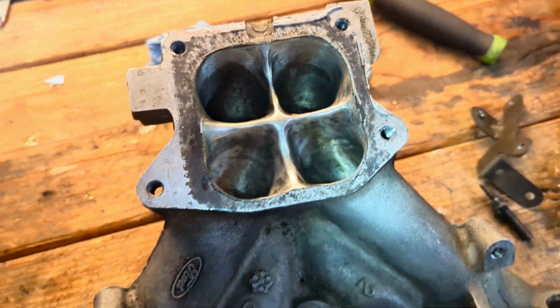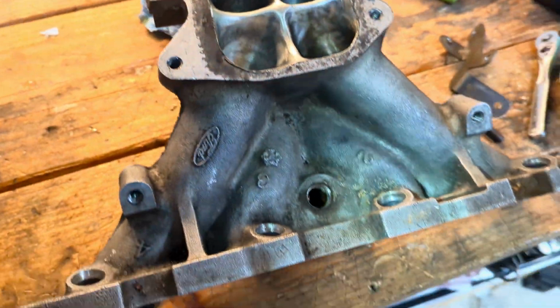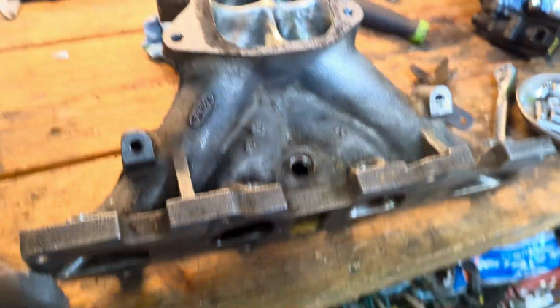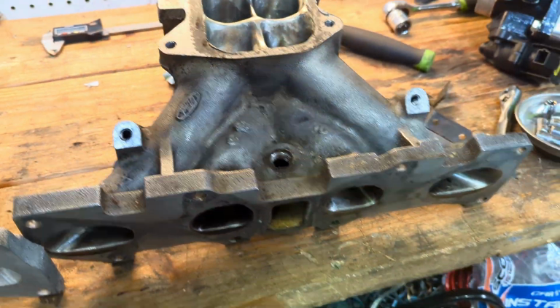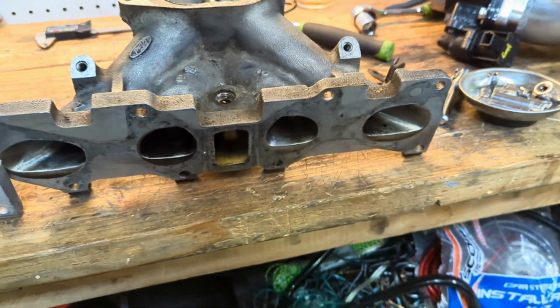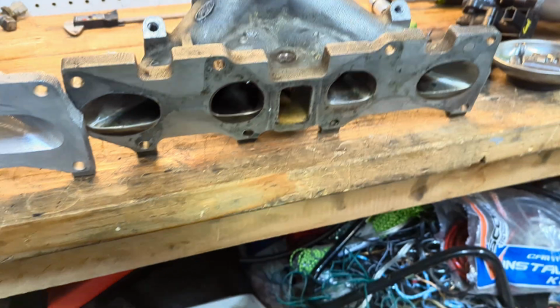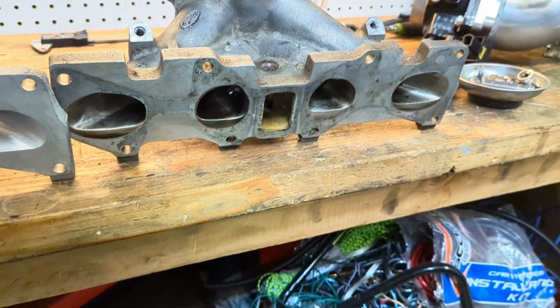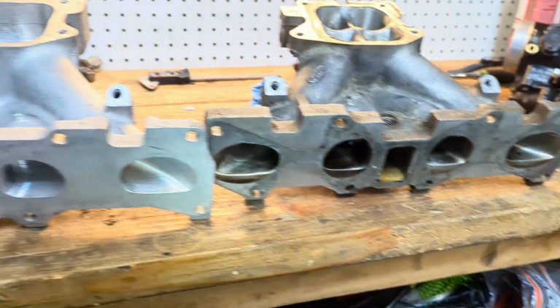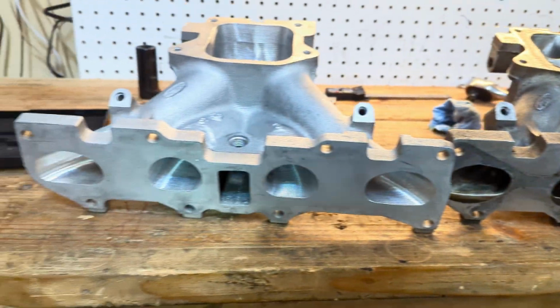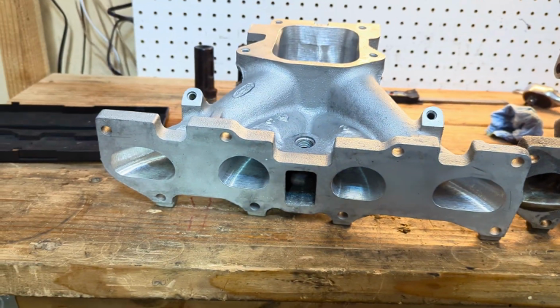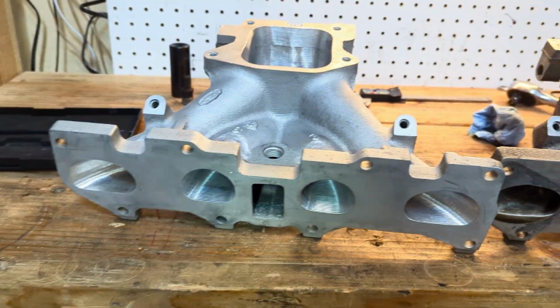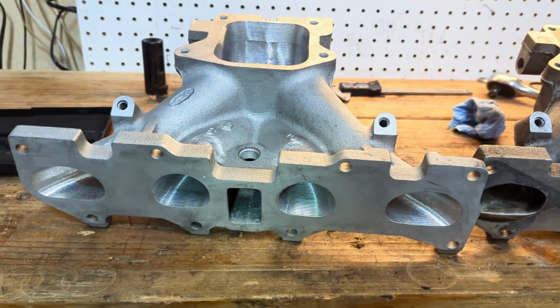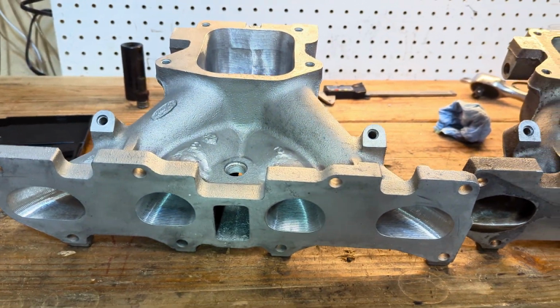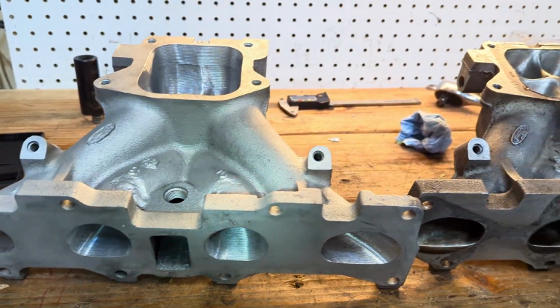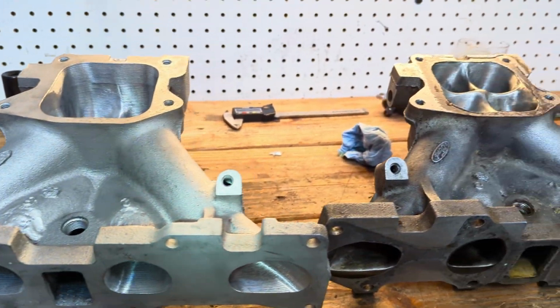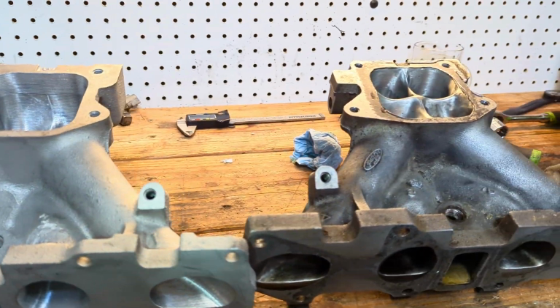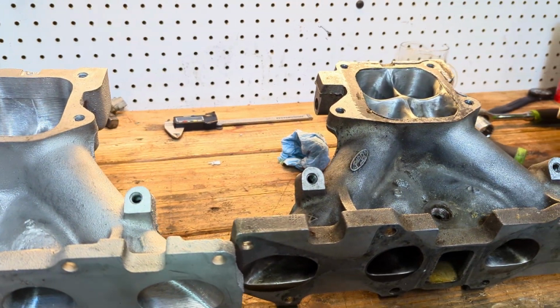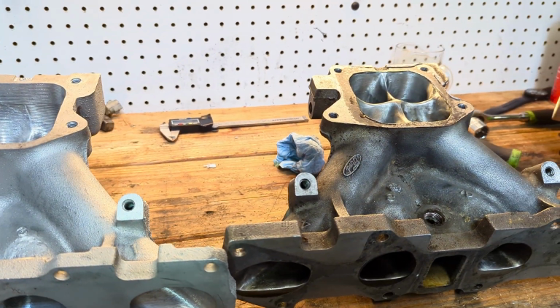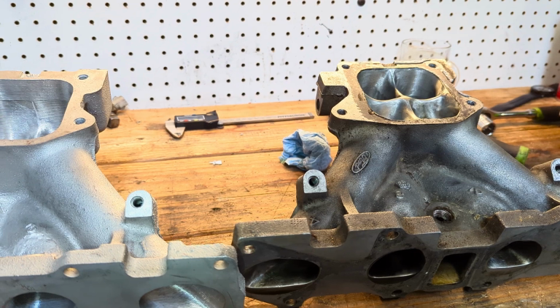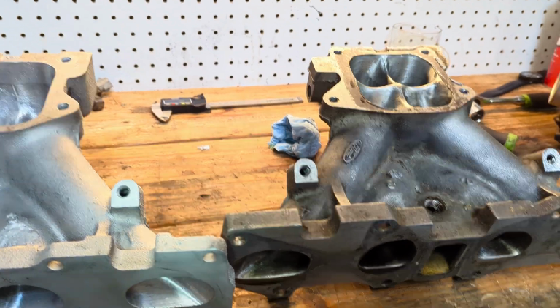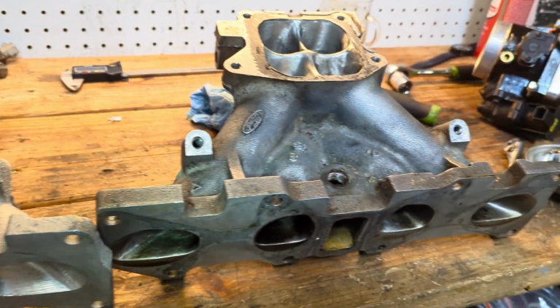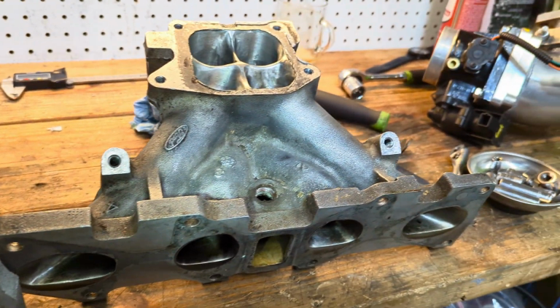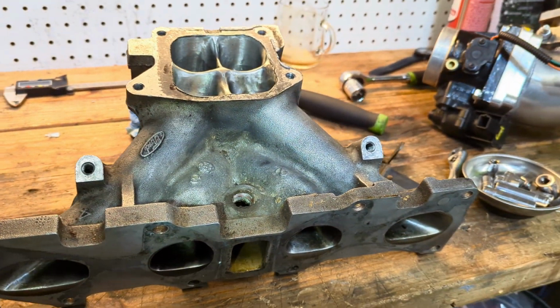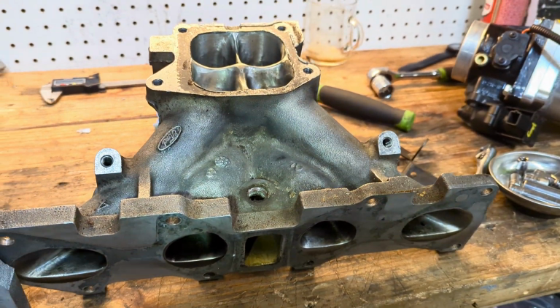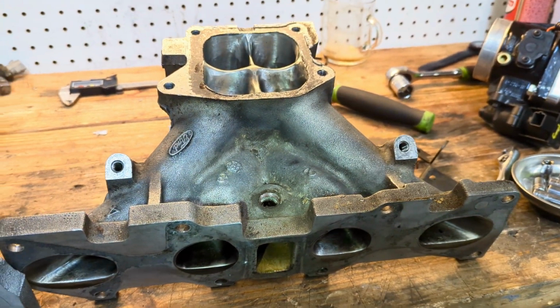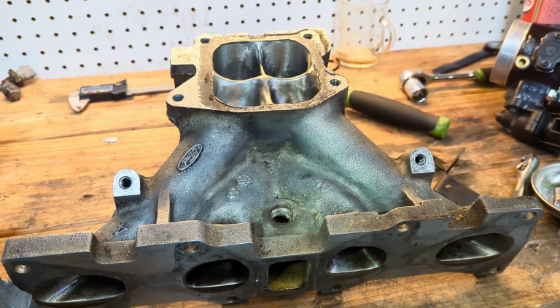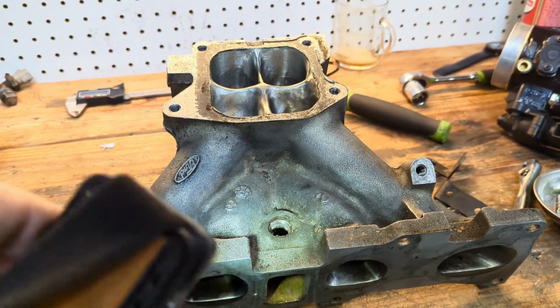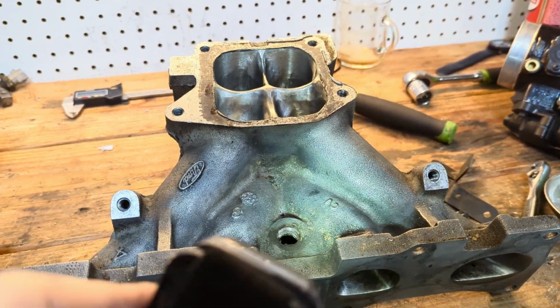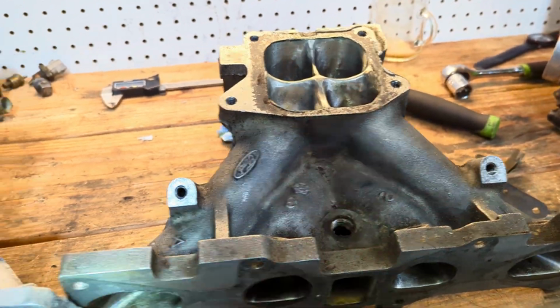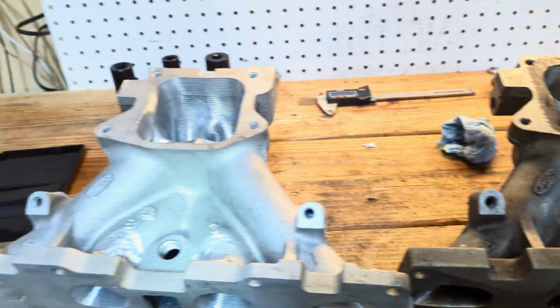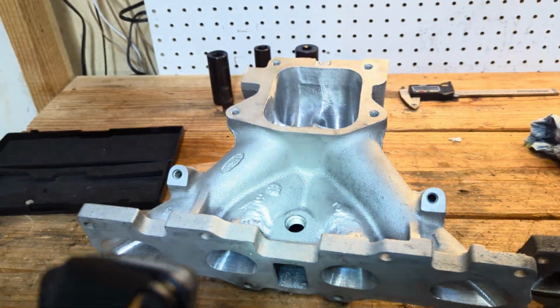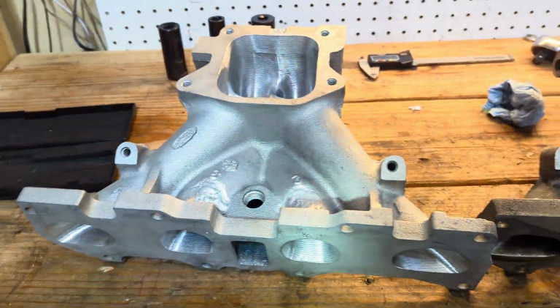Apparently the guys from Bow Port say they gain around 70 some horsepower on a 500 wheel horsepower car going from basically an unported intake to their CNC ported one. We'll see once I get to the track.